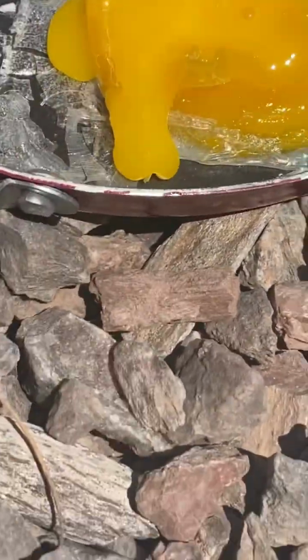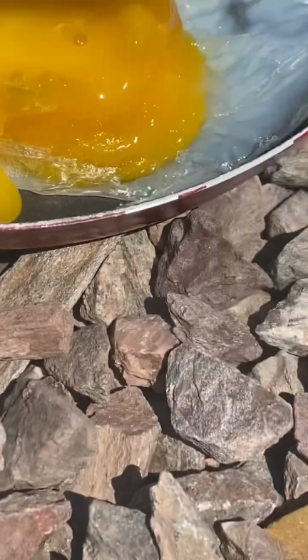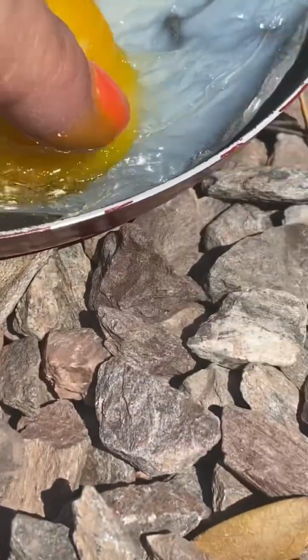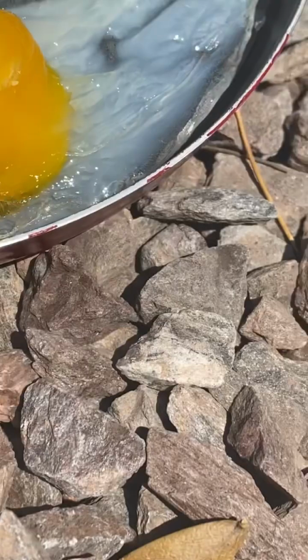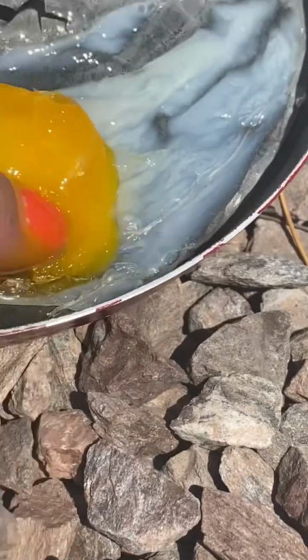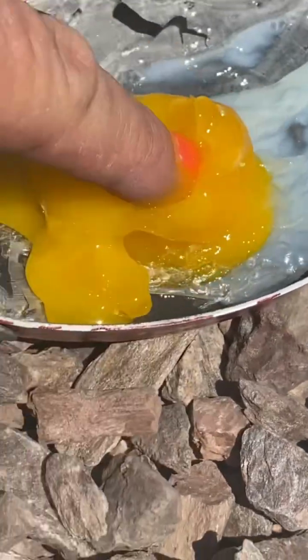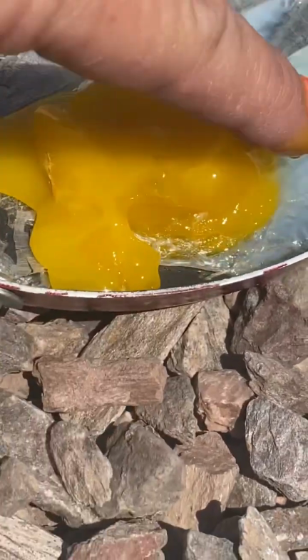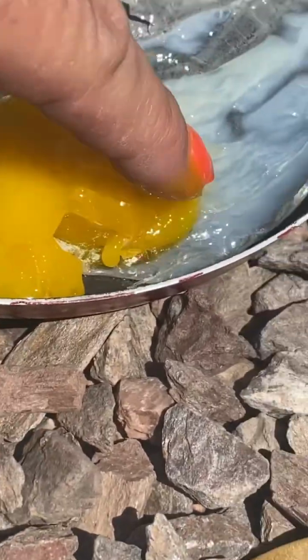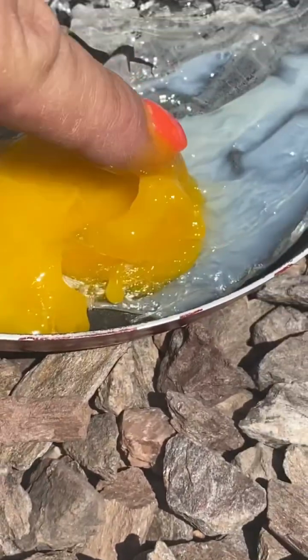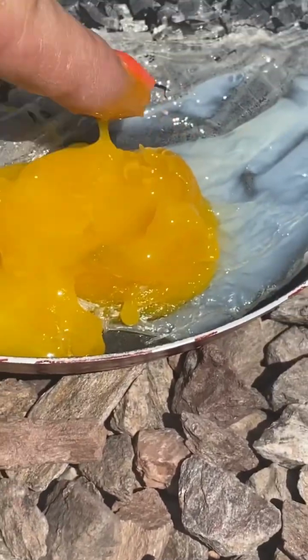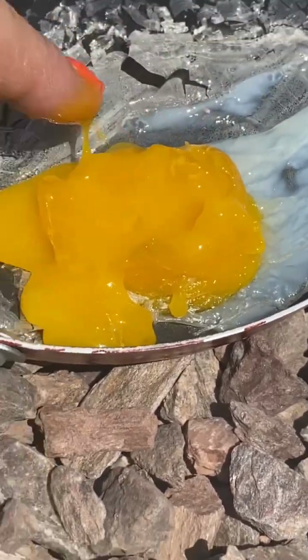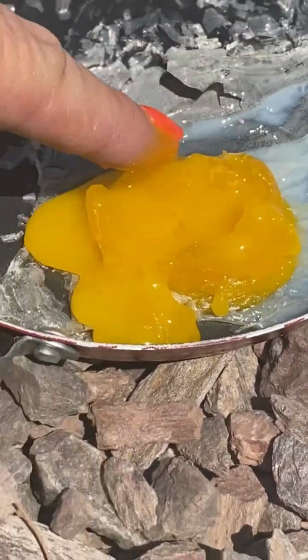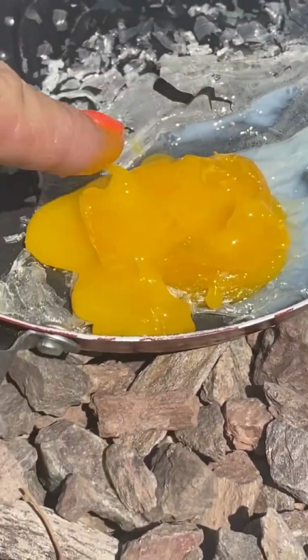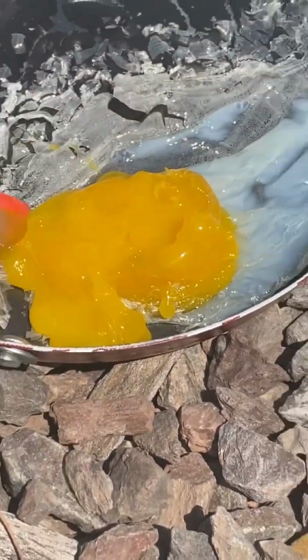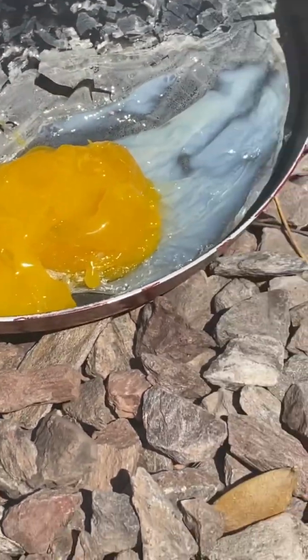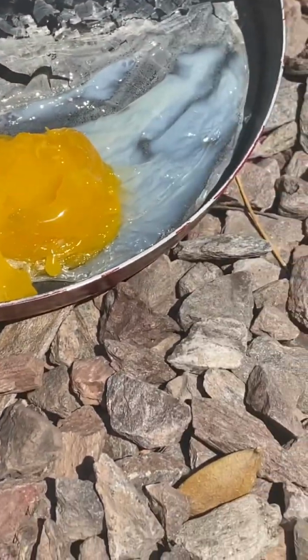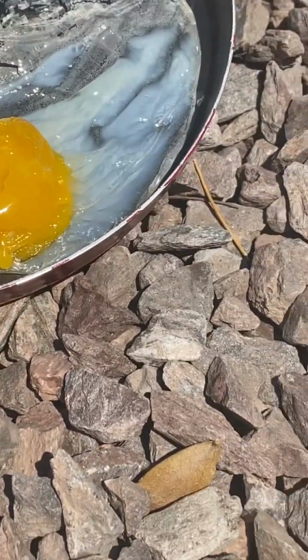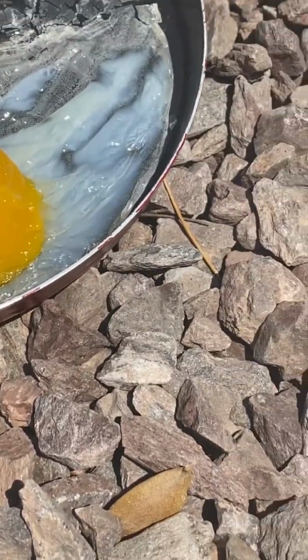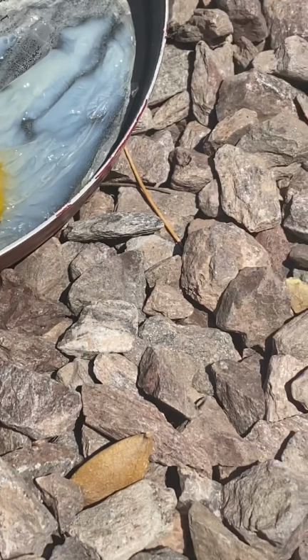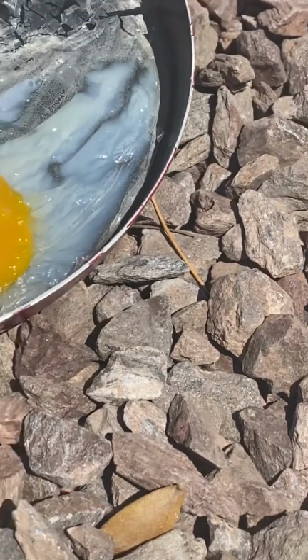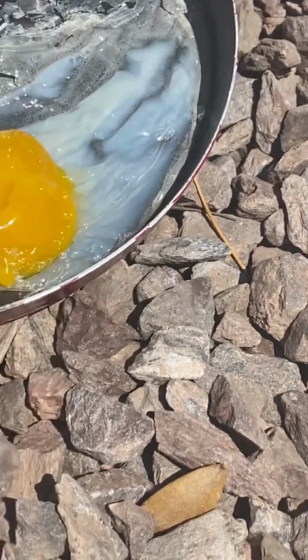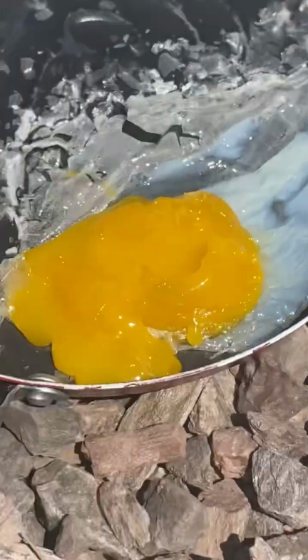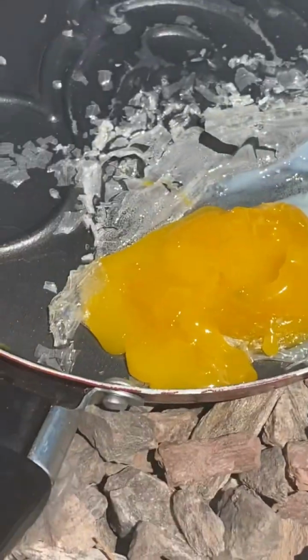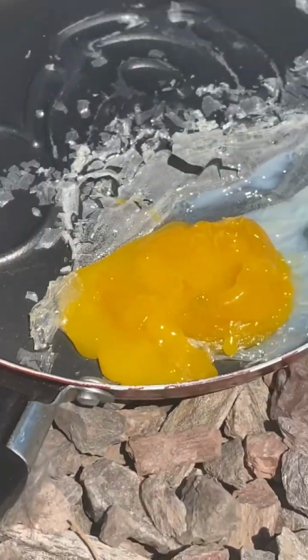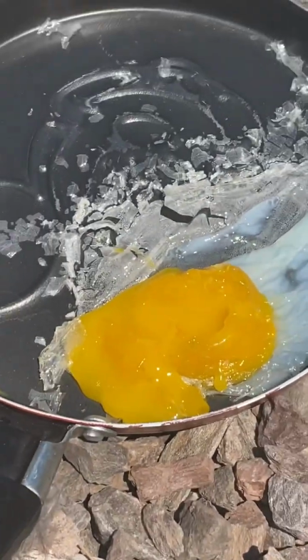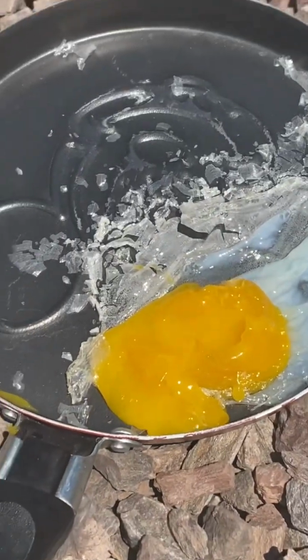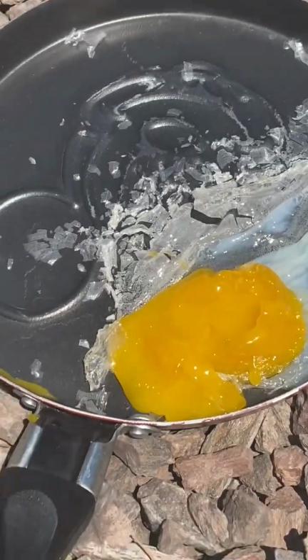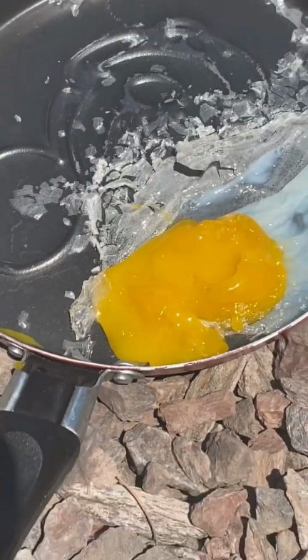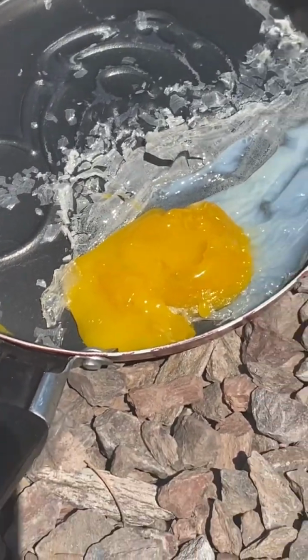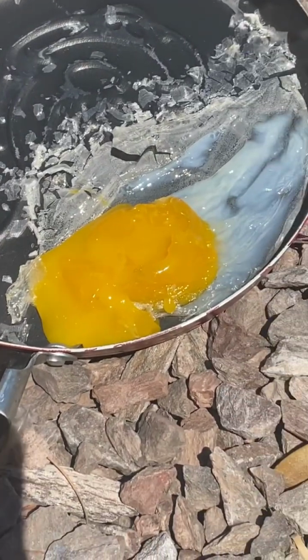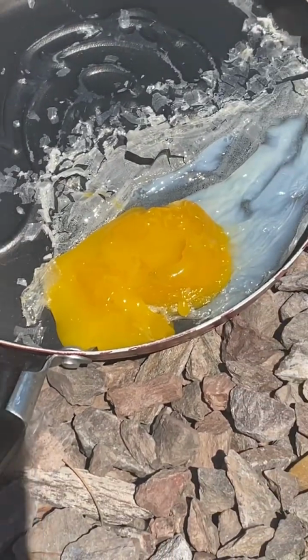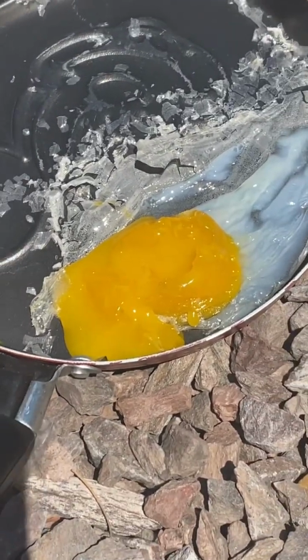So that would be the first egg in the Mickey pan. I'm going to go wipe my finger off.